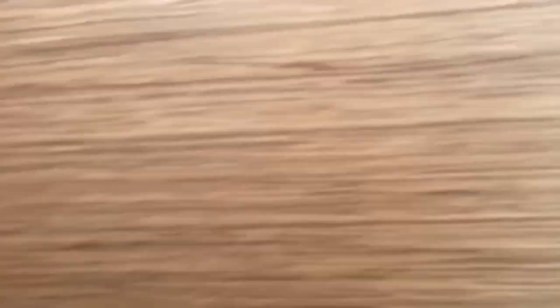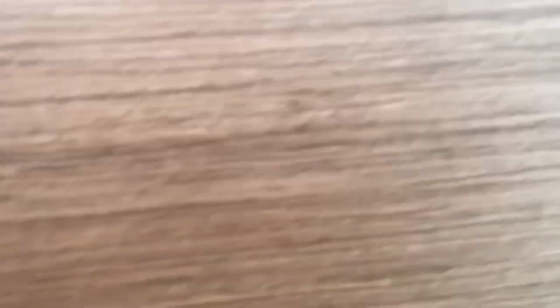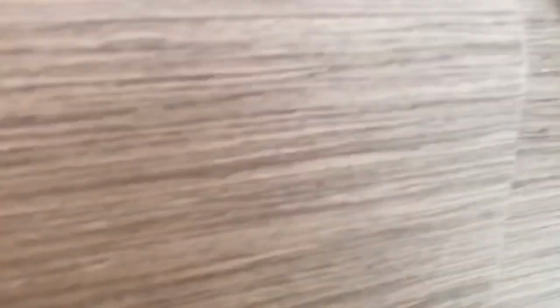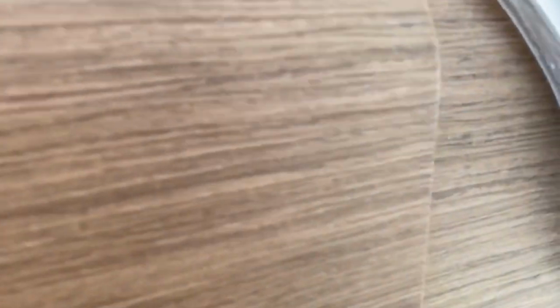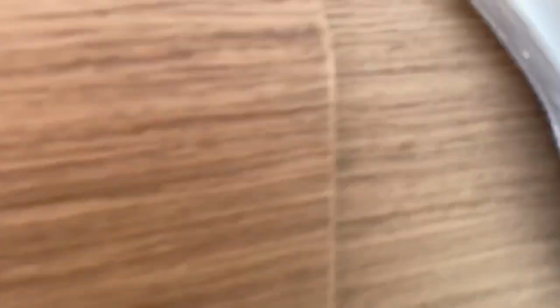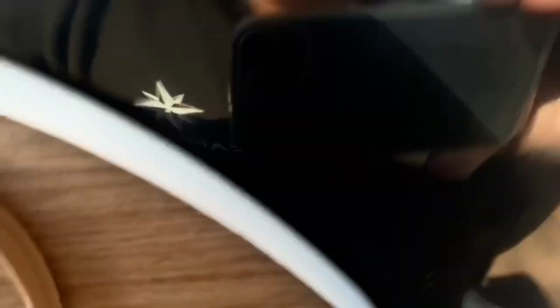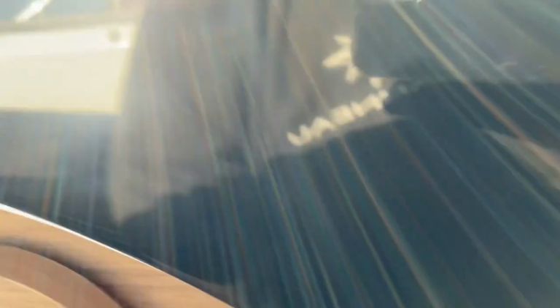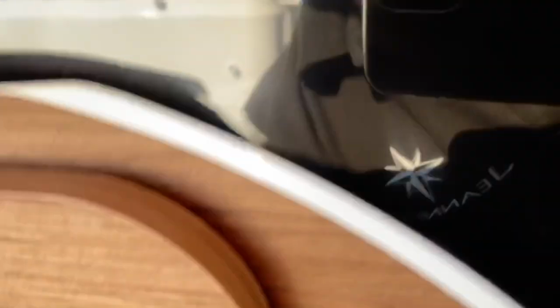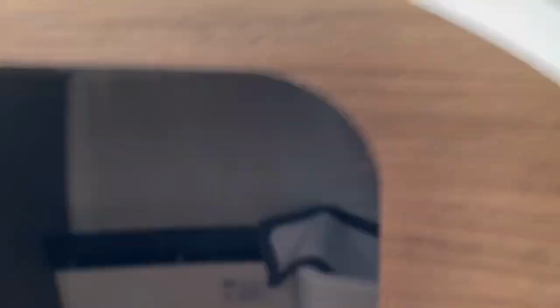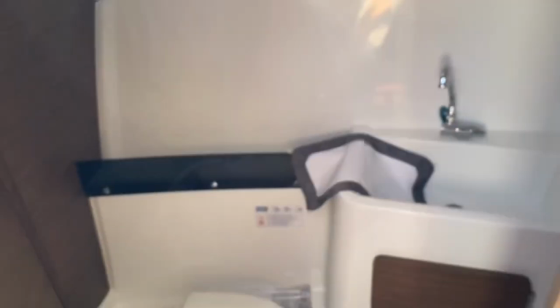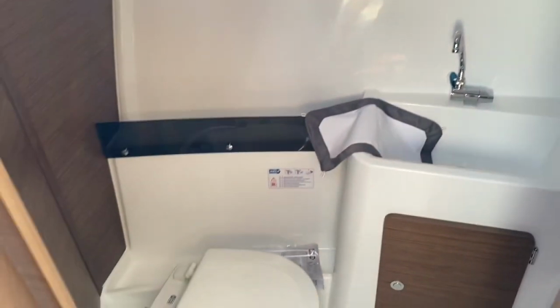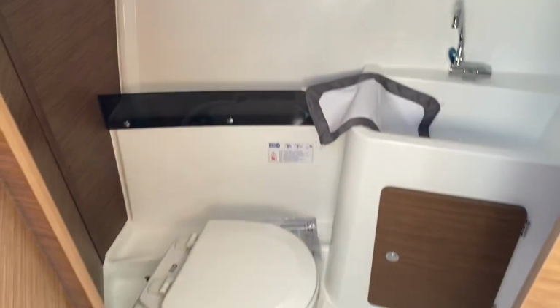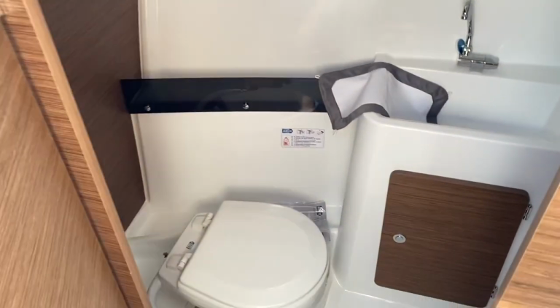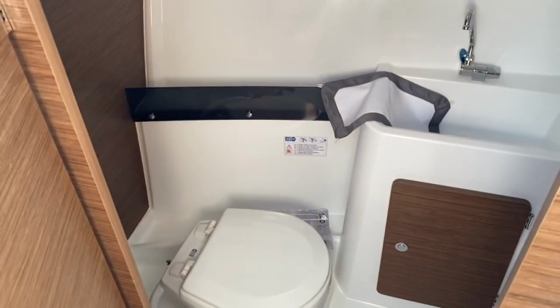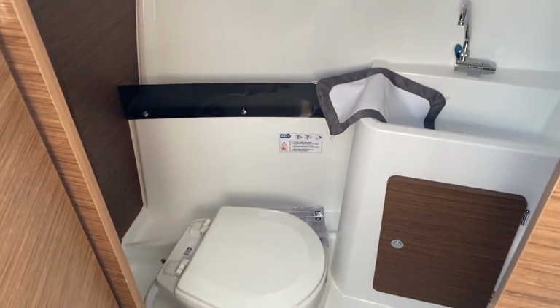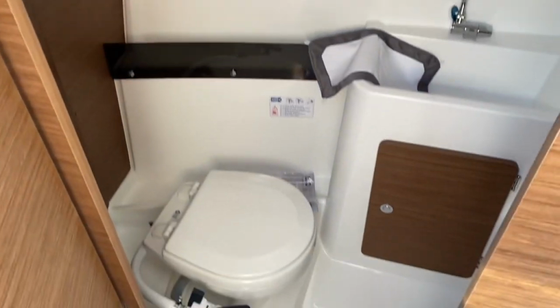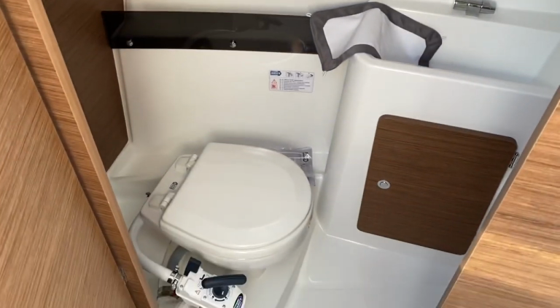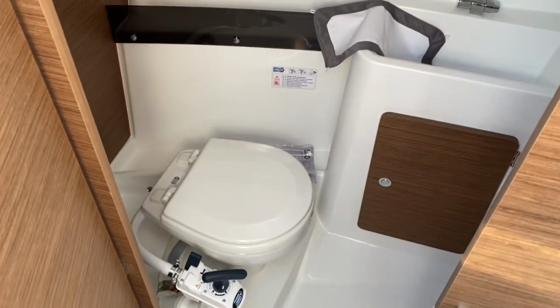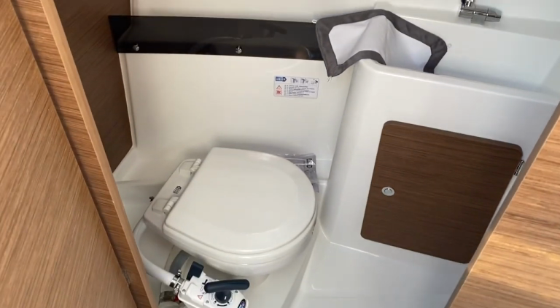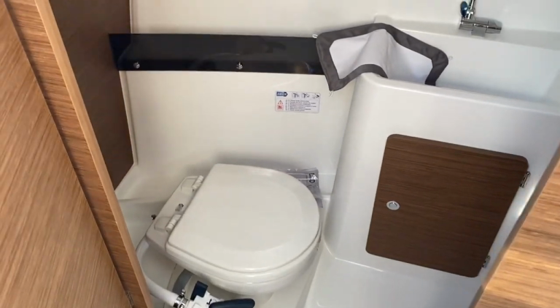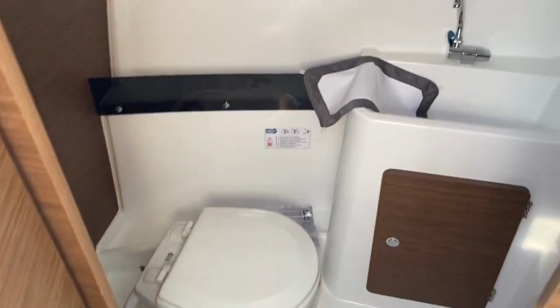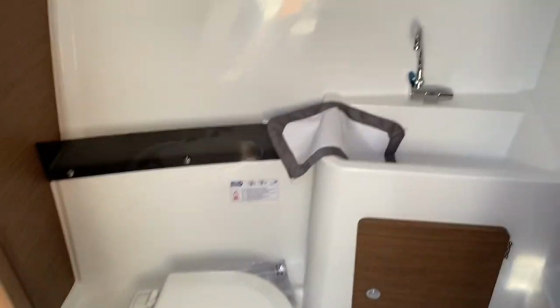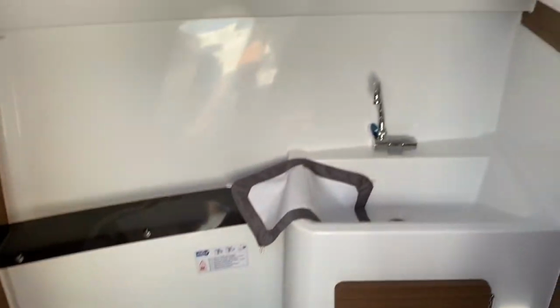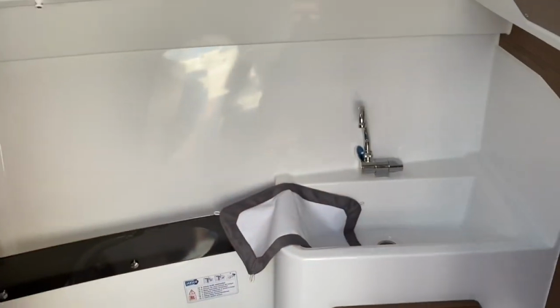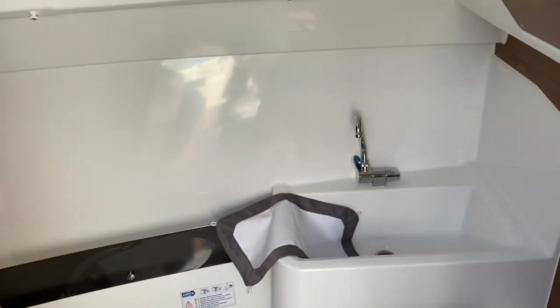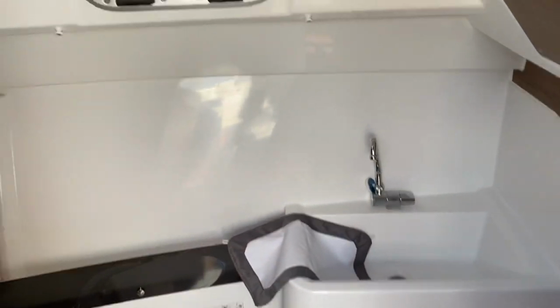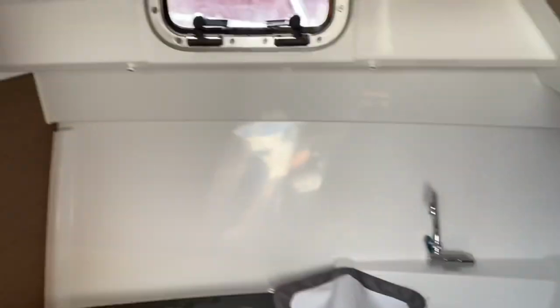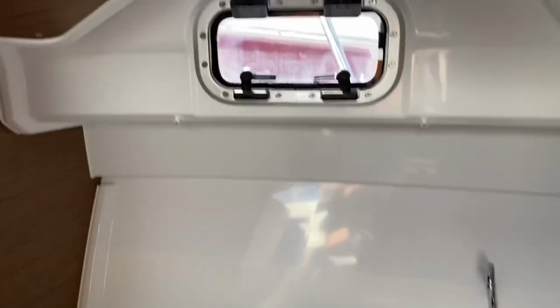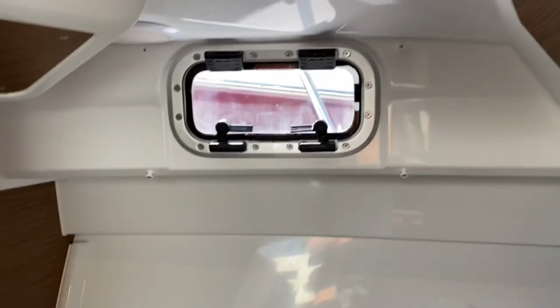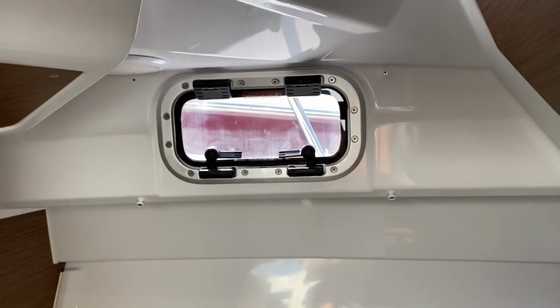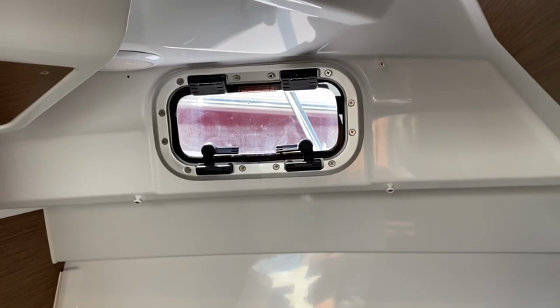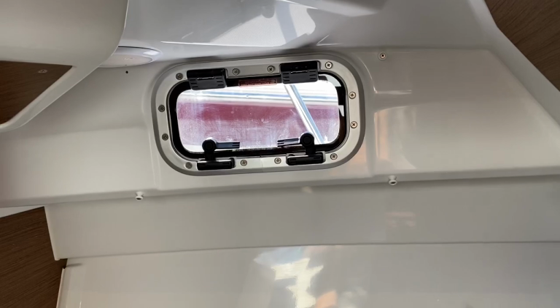There's also a curtain that goes across the hatch so it opens and allows air in. Inside the head itself you've got a marine toilet, a holding tank, a fresh water tap, and a porthole which opens.